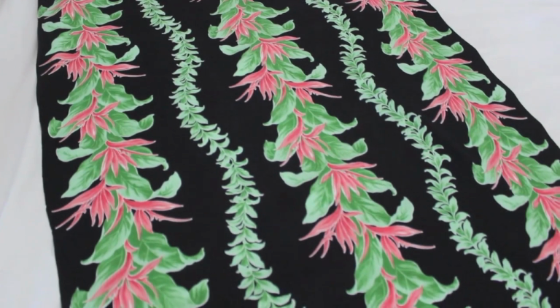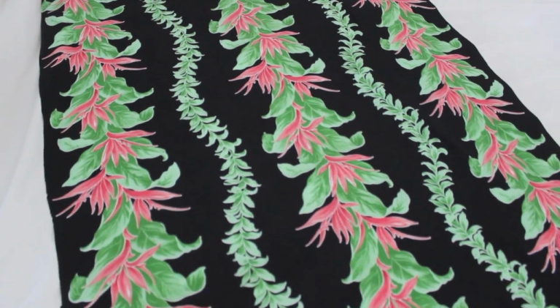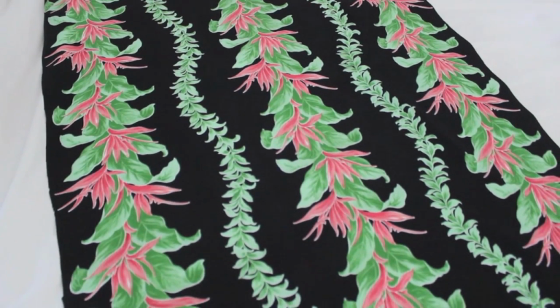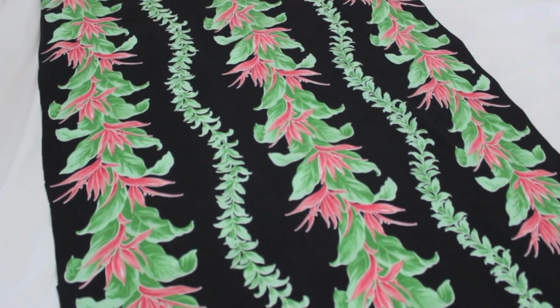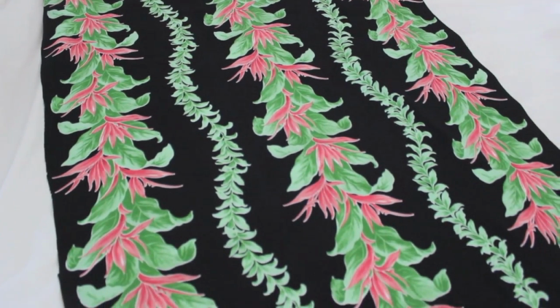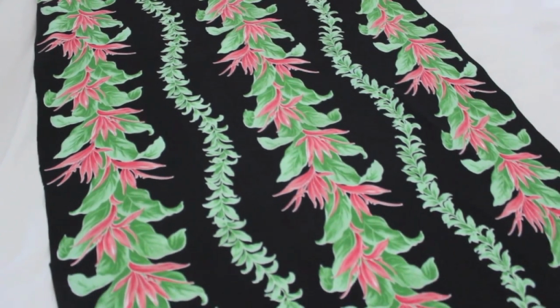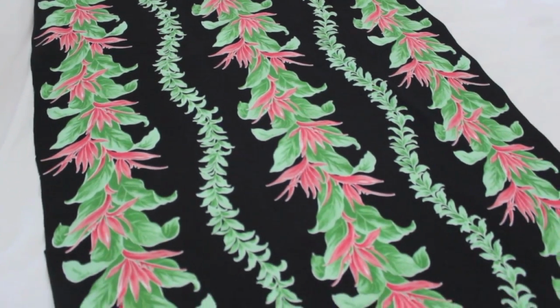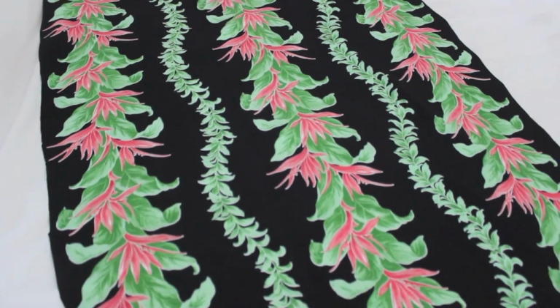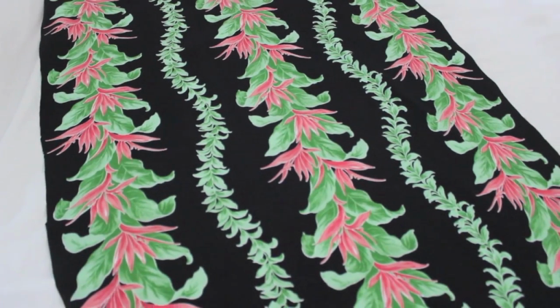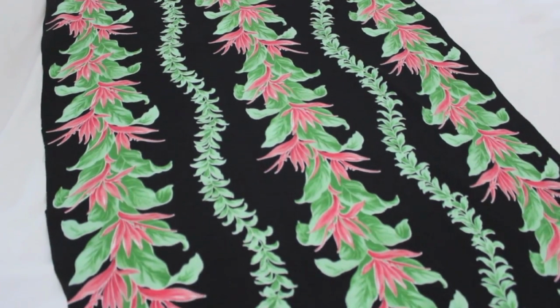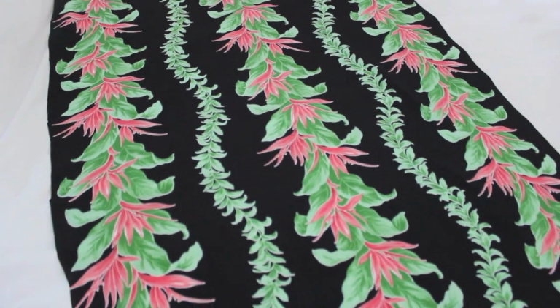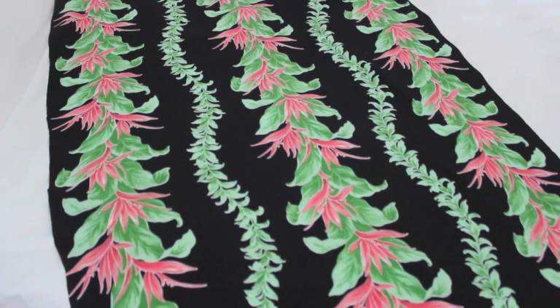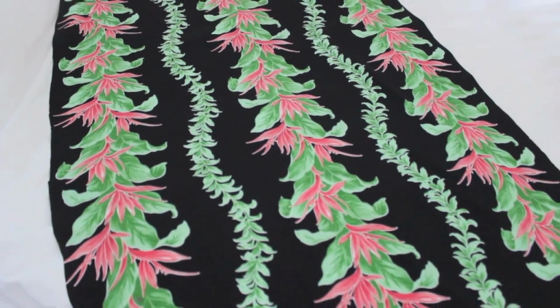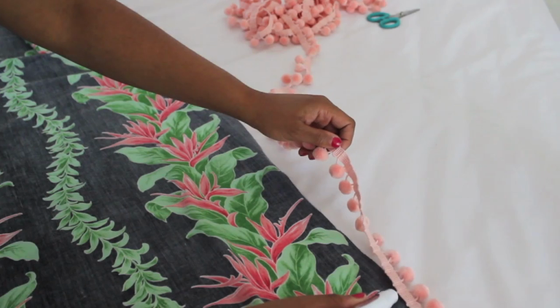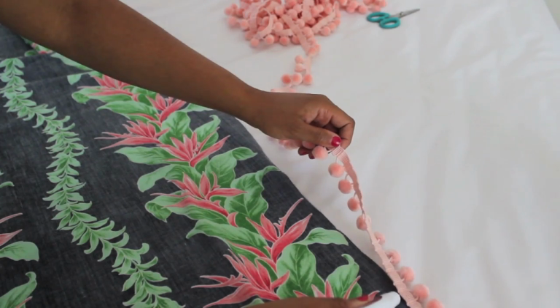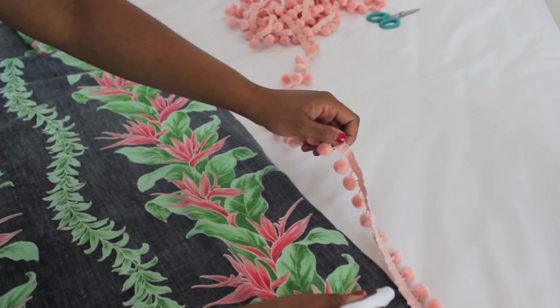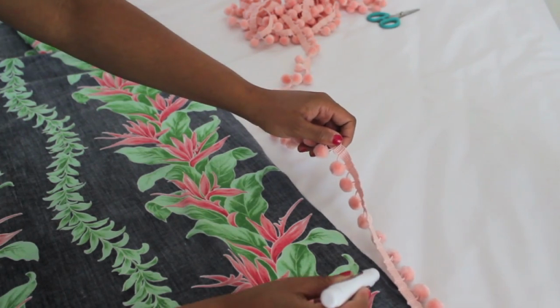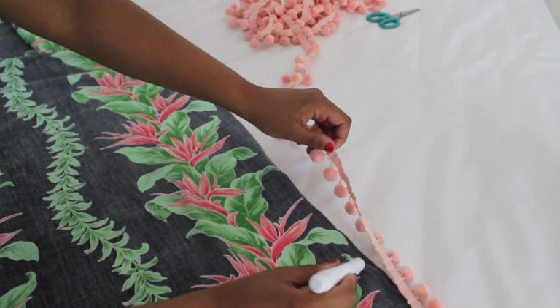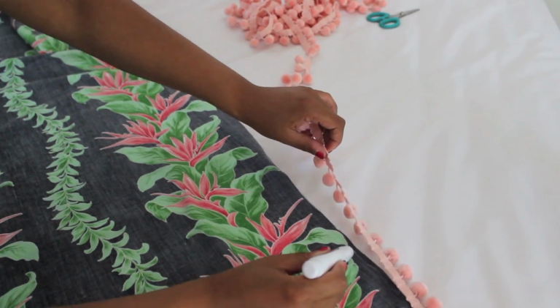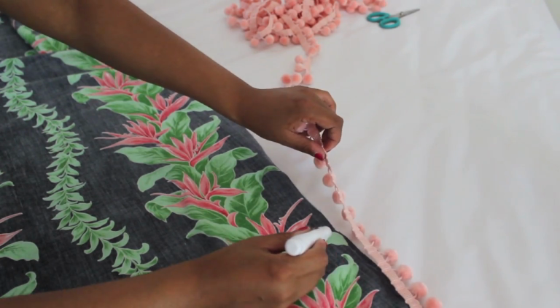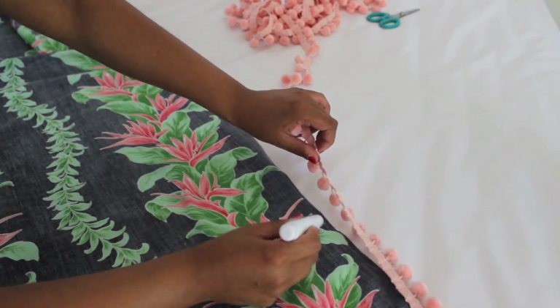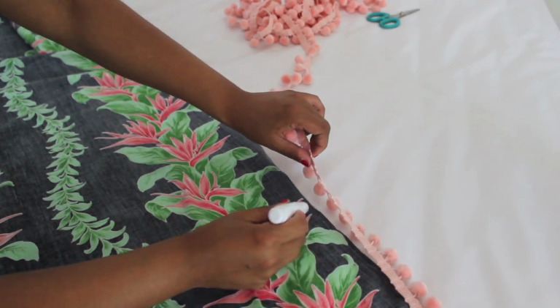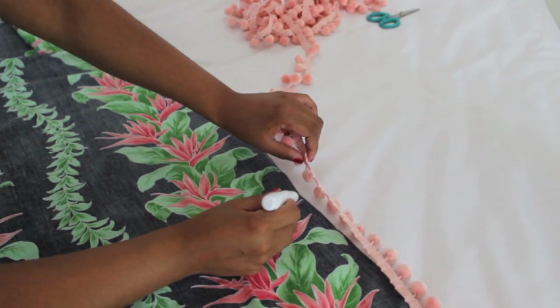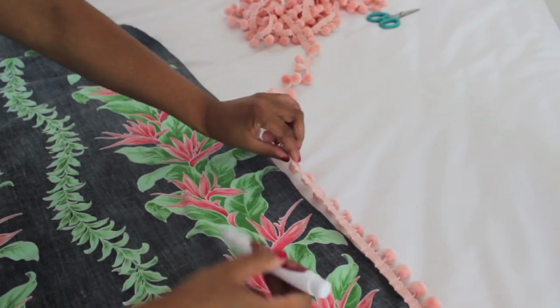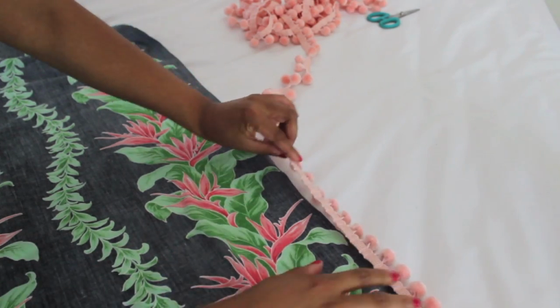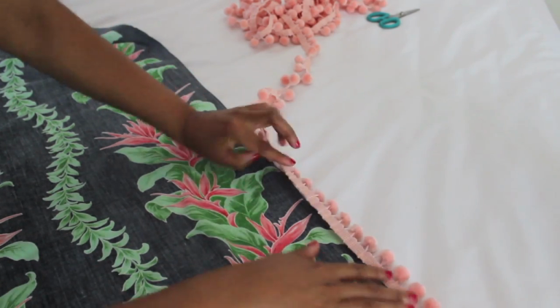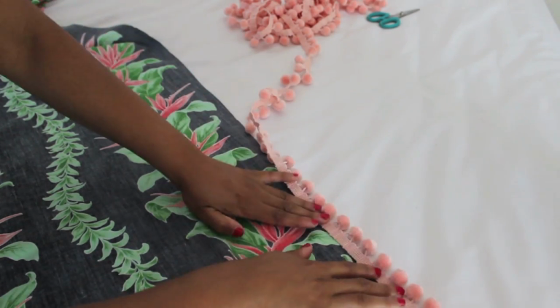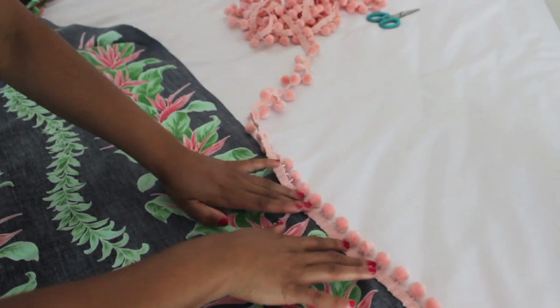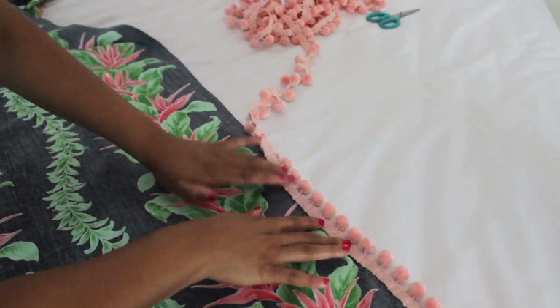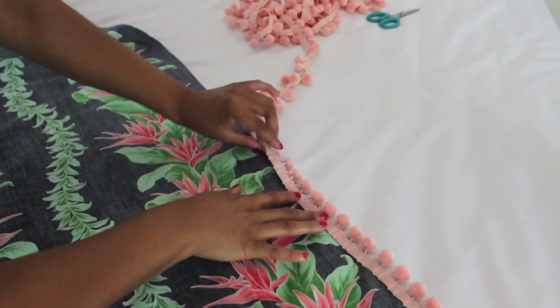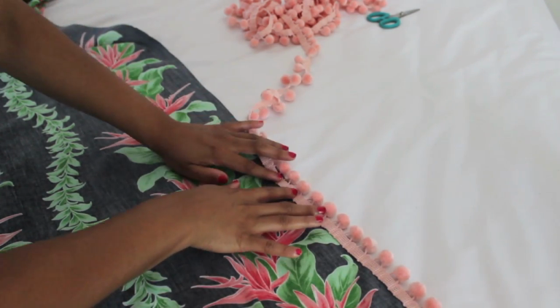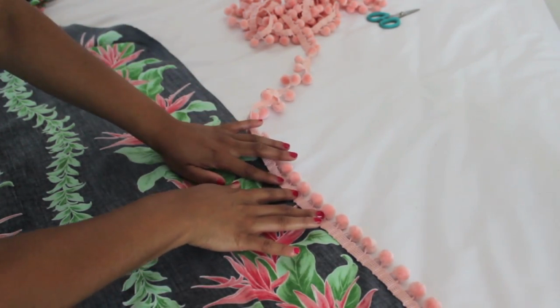Start with a yard and a half of fabric that inspires you. Then using your fabric glue, add your pom-pom trim to all four edges on the reverse side of your fabric.